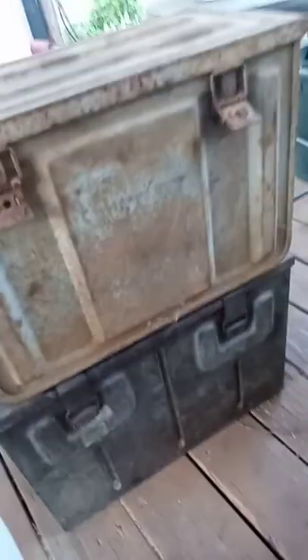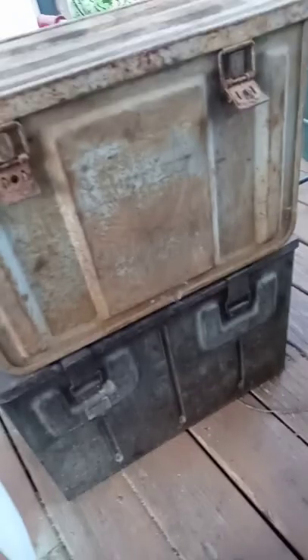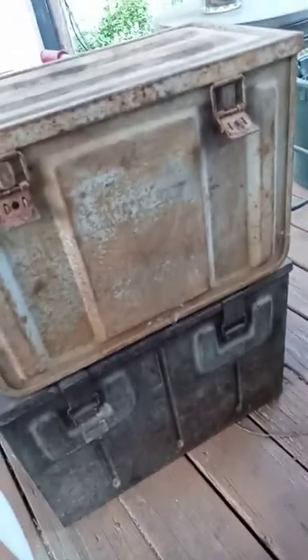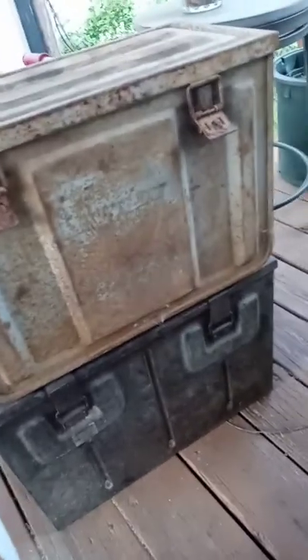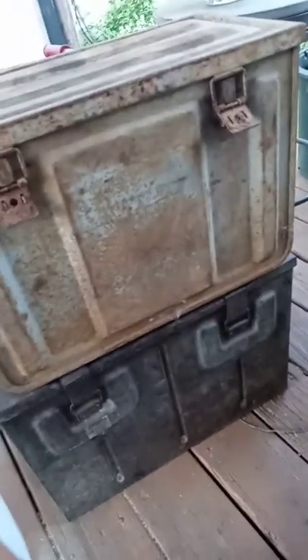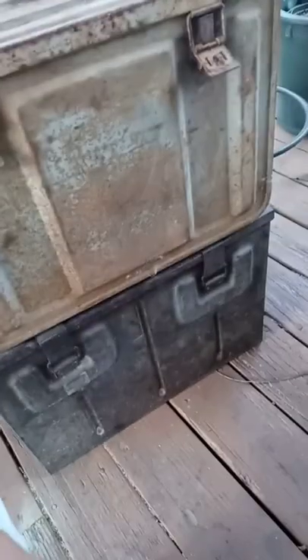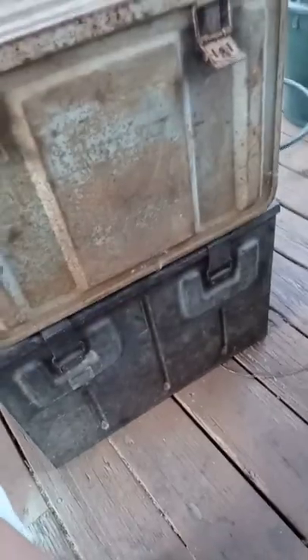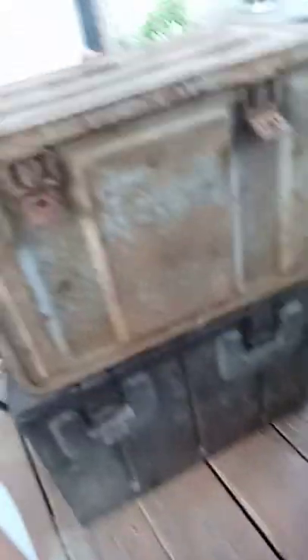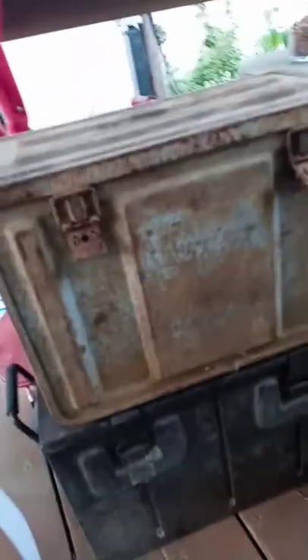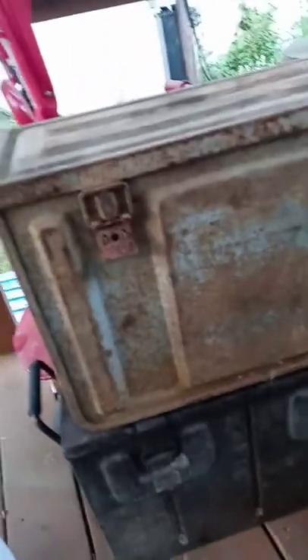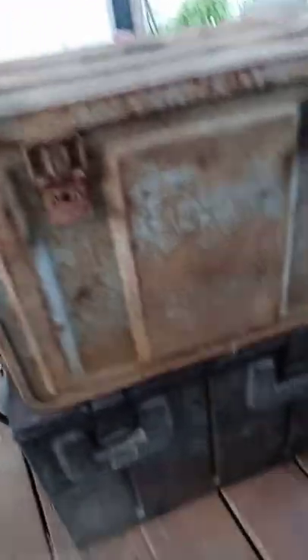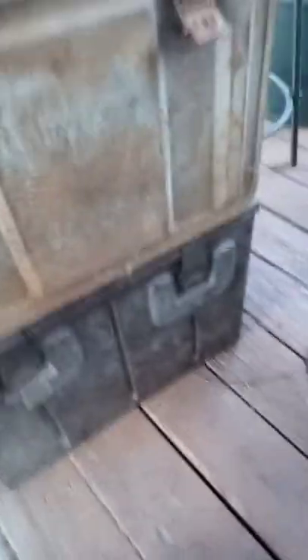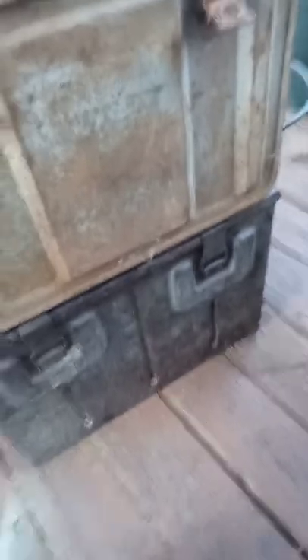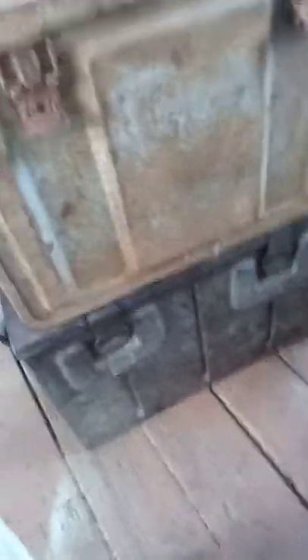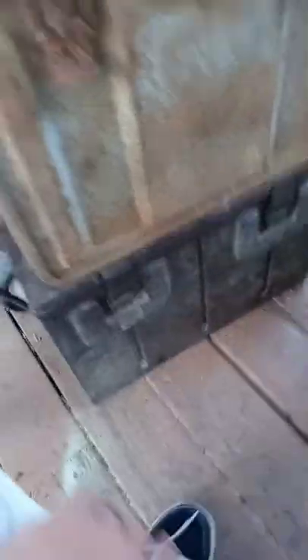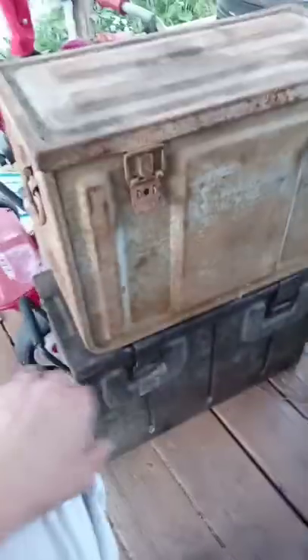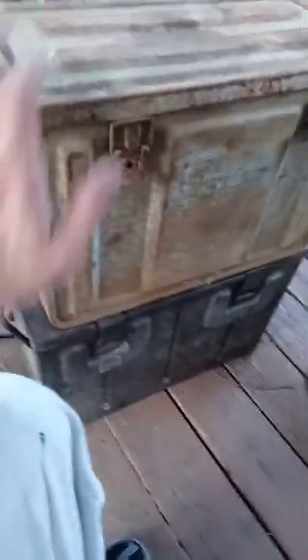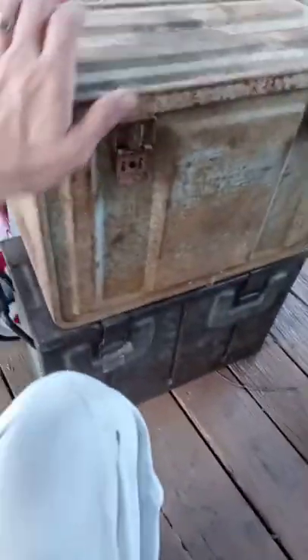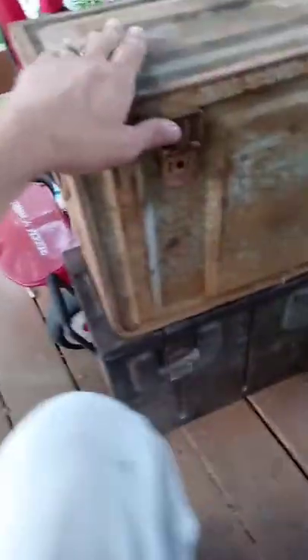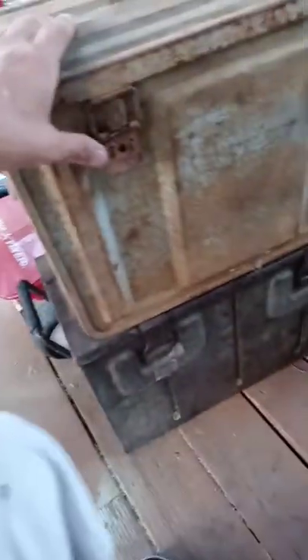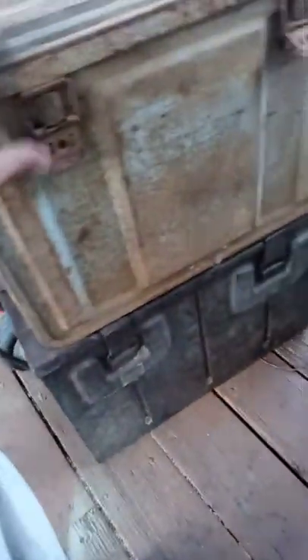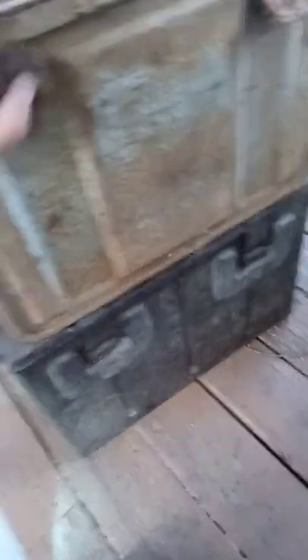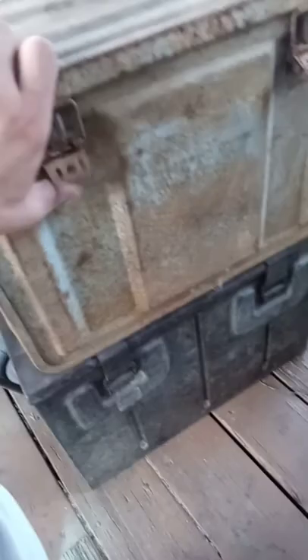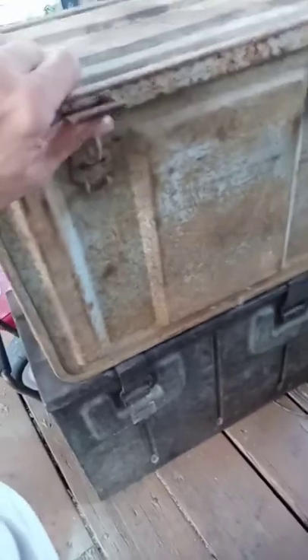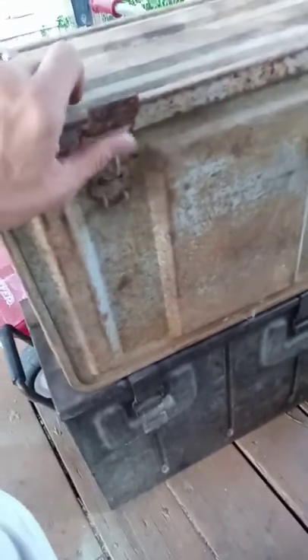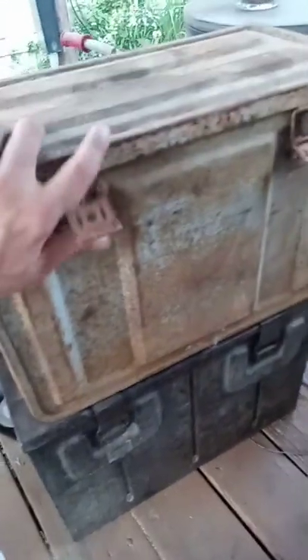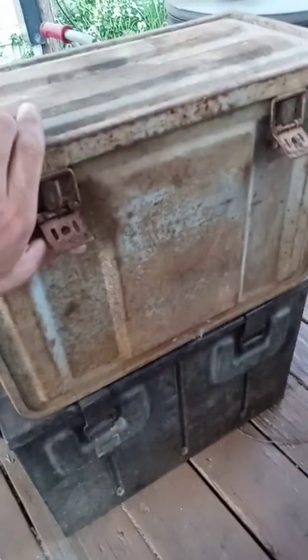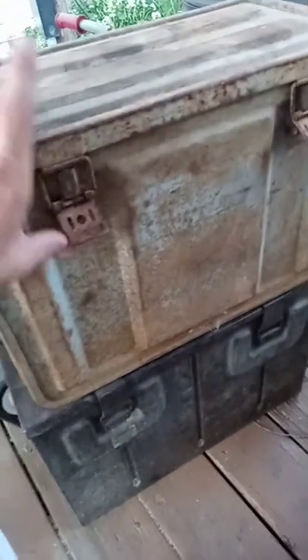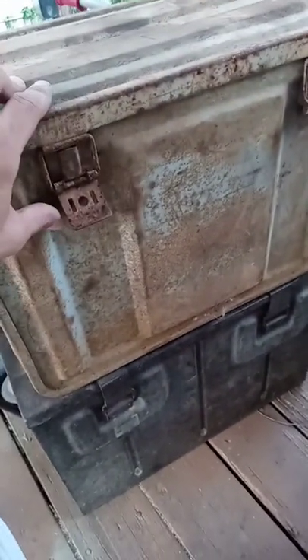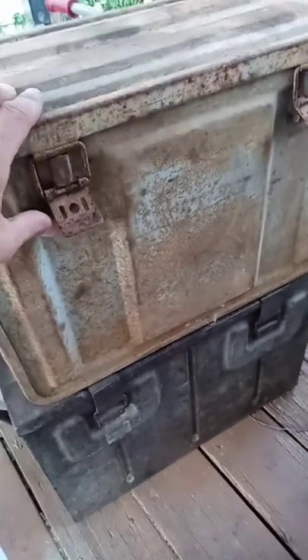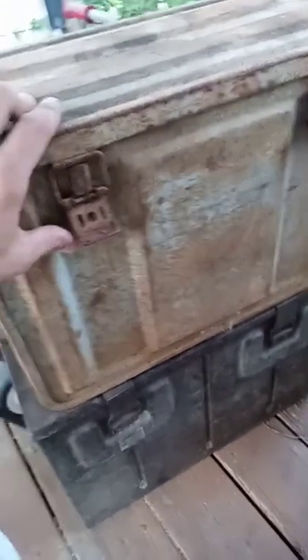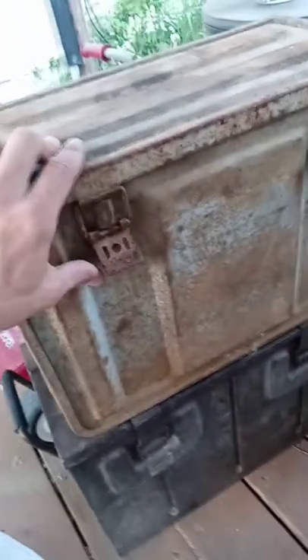Alright, so here they are. You might think, why did you pick these up? These are rusted pieces of junk. Actually, they're really heavy duty, and the exterior doesn't look all that great on this one, but it's actually pretty good.